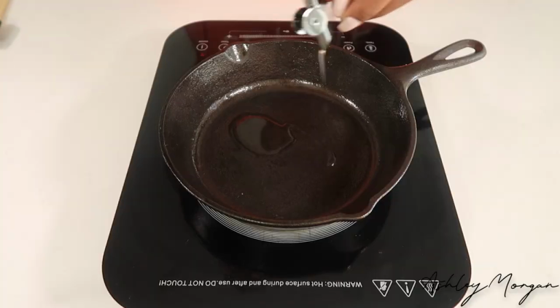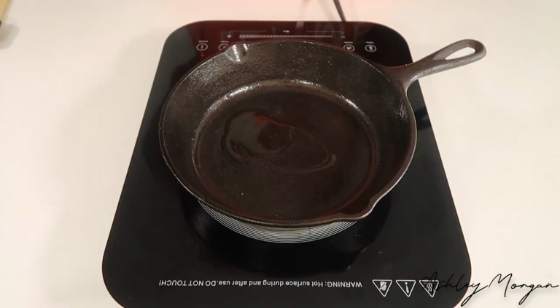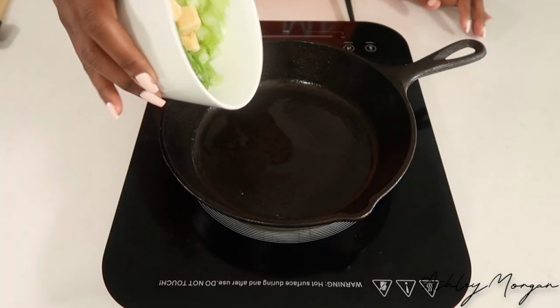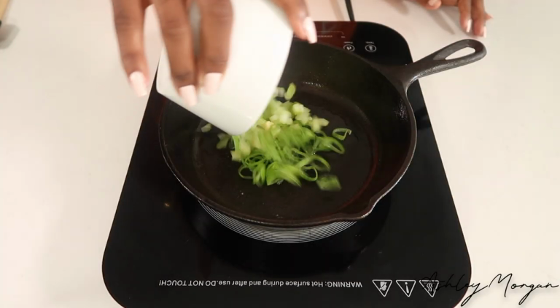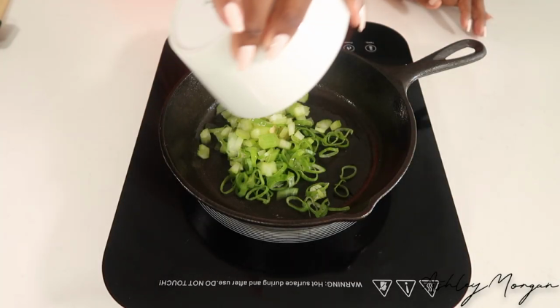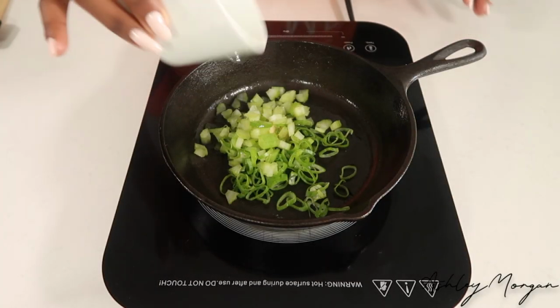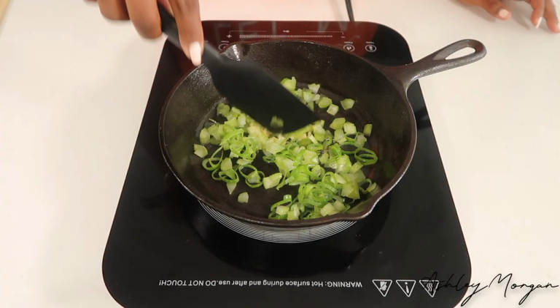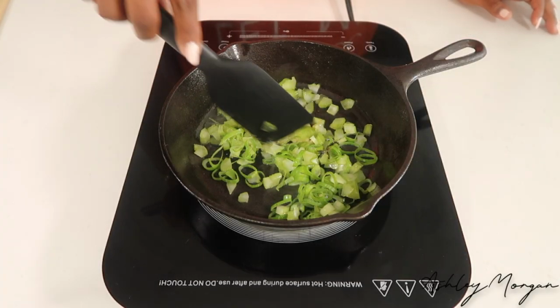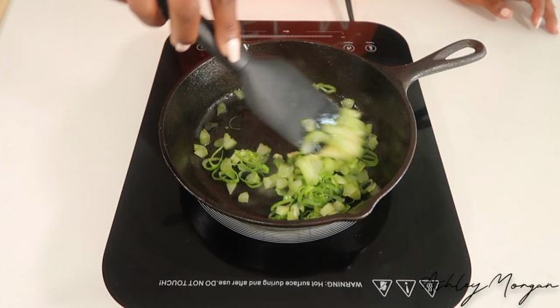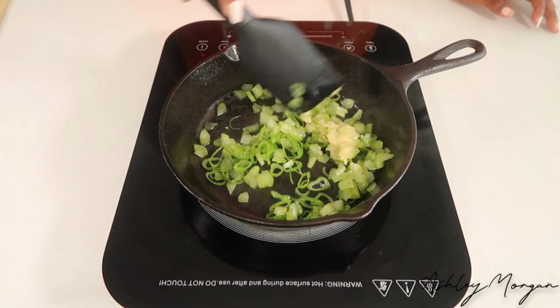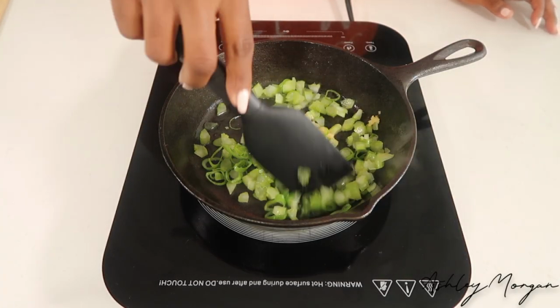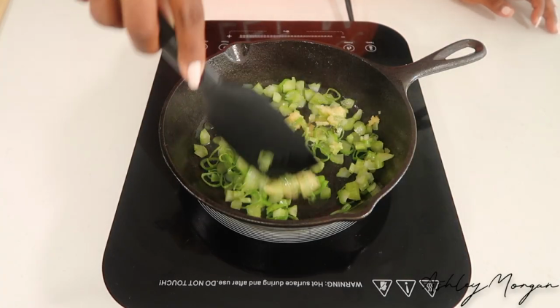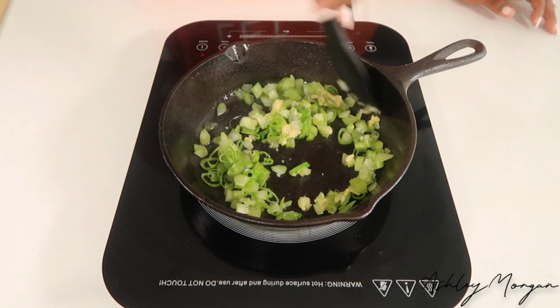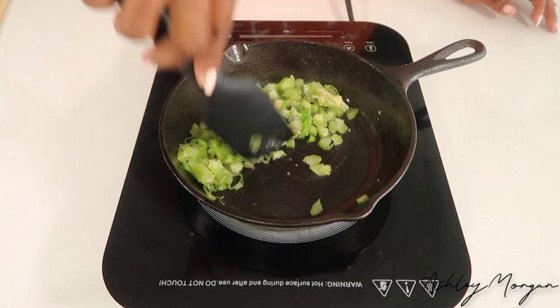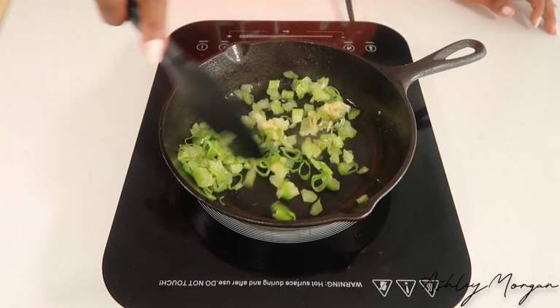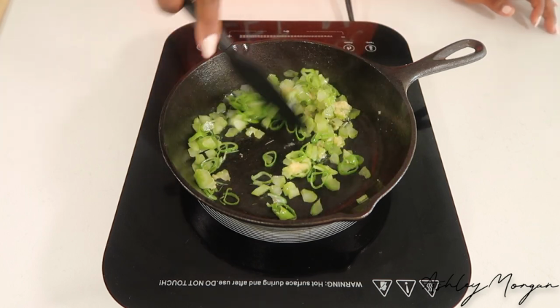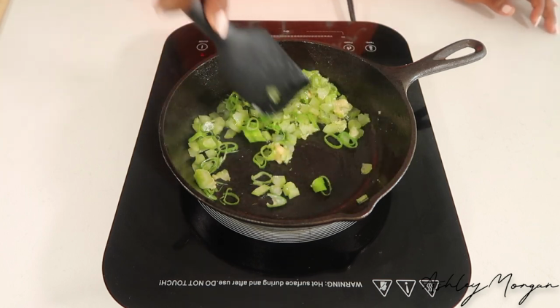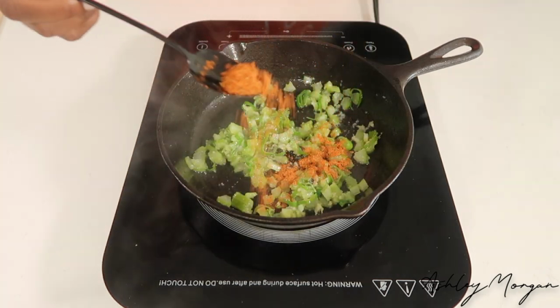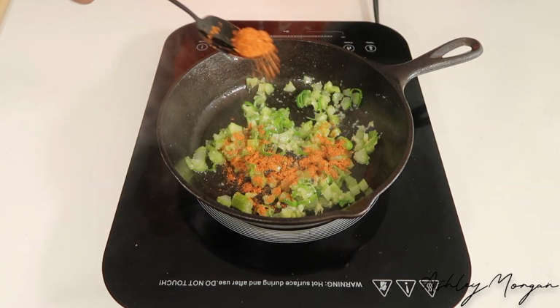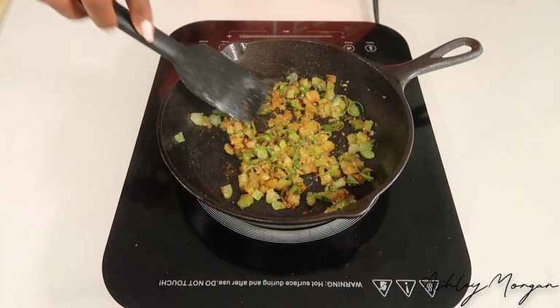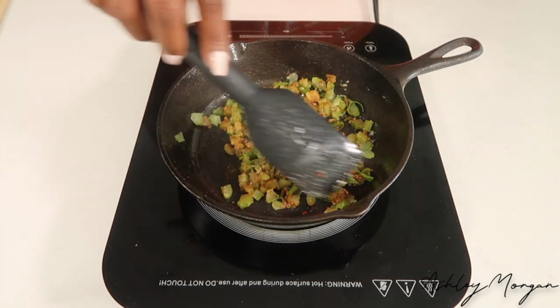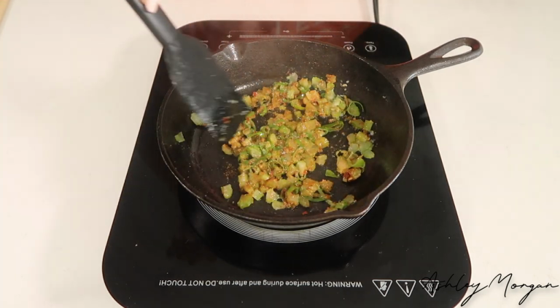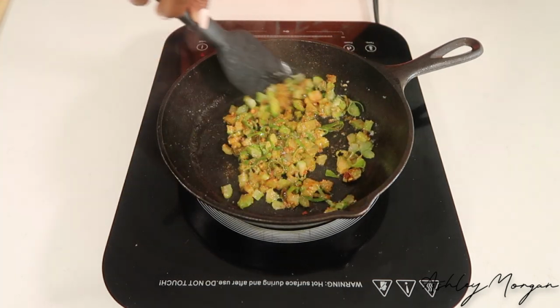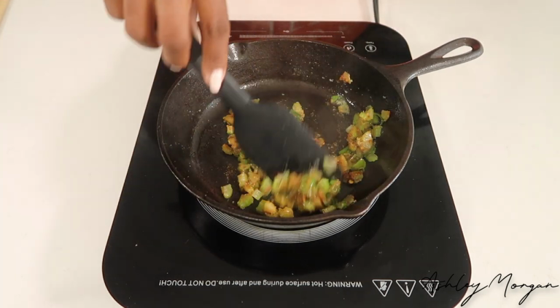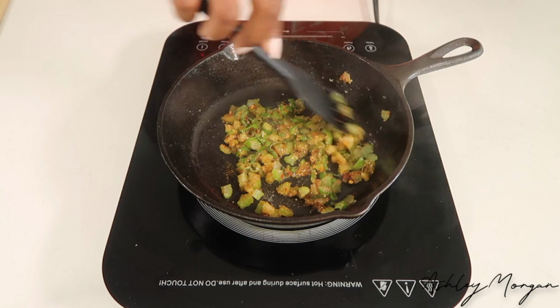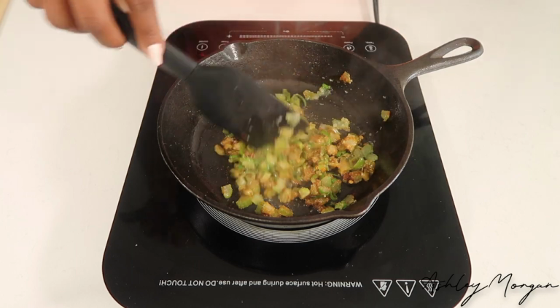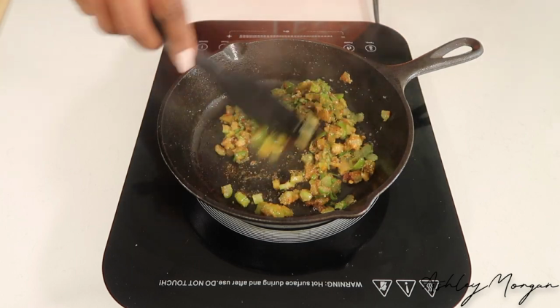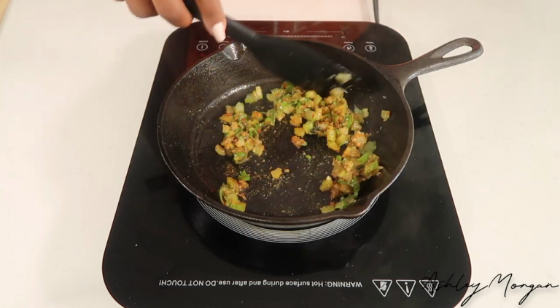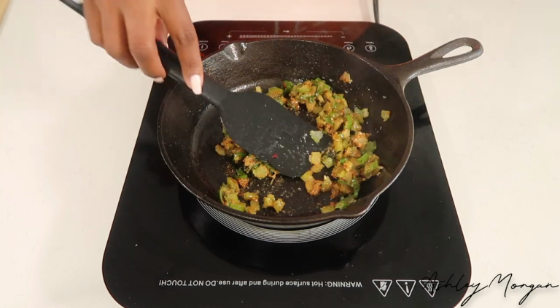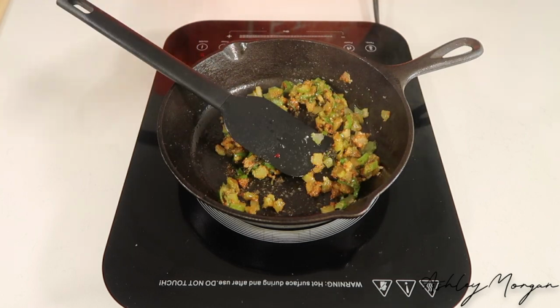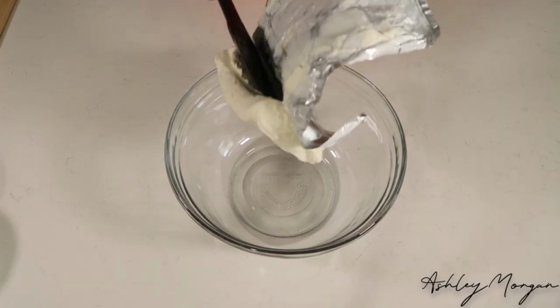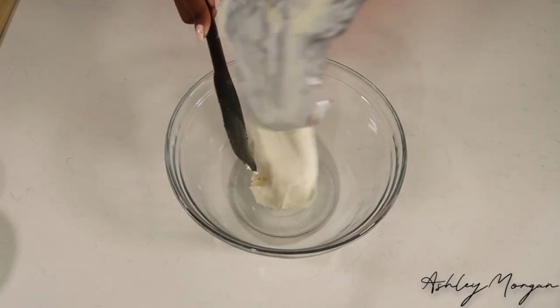Super simple! In this cast iron skillet, we're going to sauté our aromatics. I add some olive oil, sauté our green onion, celery, and garlic together. Add in your Cajun or Creole seasoning. Once our mixture is tender, we're going to set it aside to cool and then start our filling.